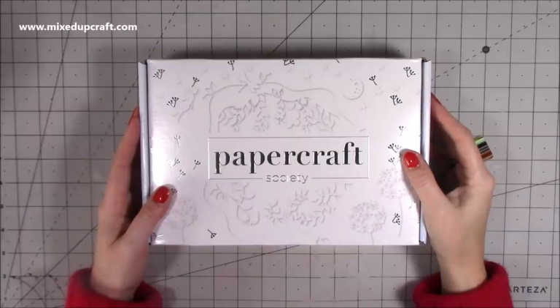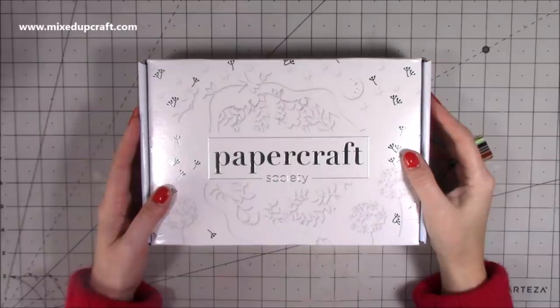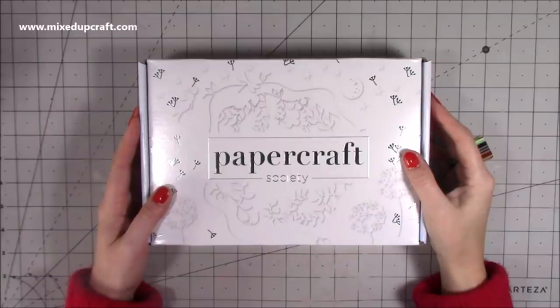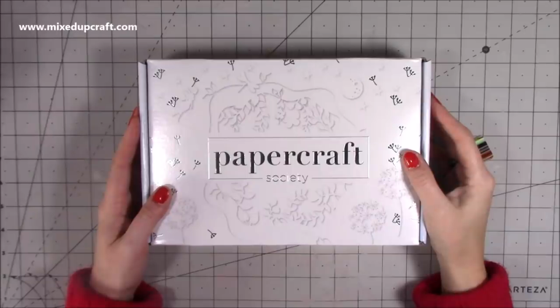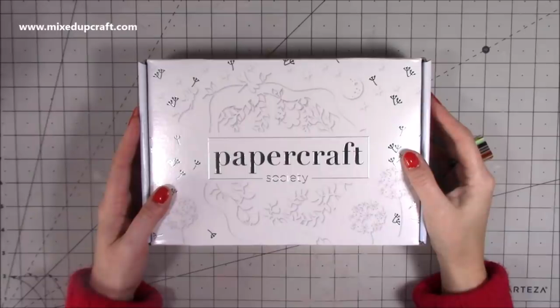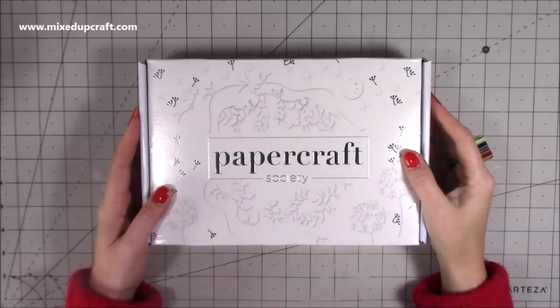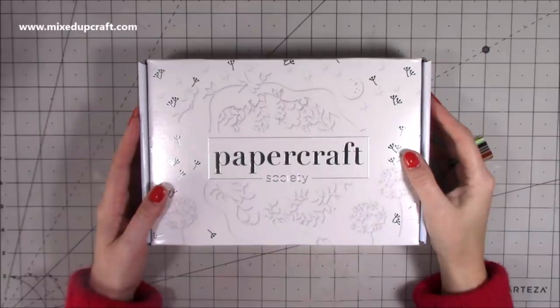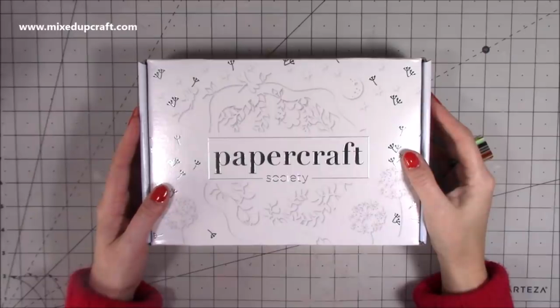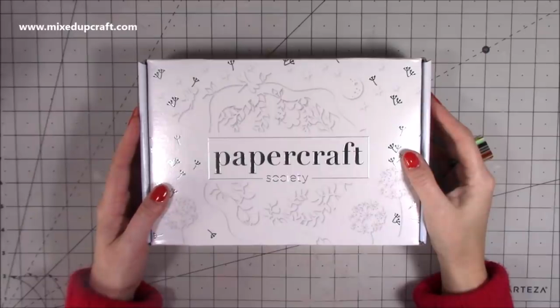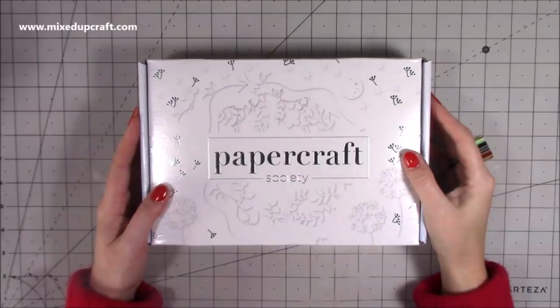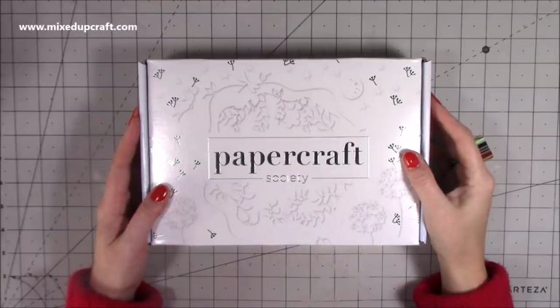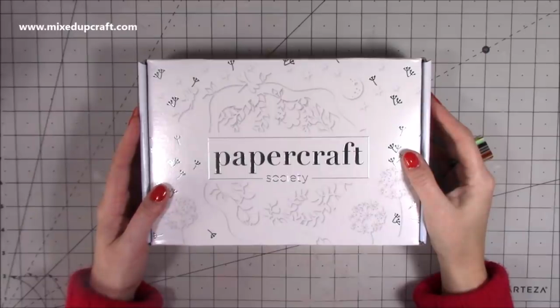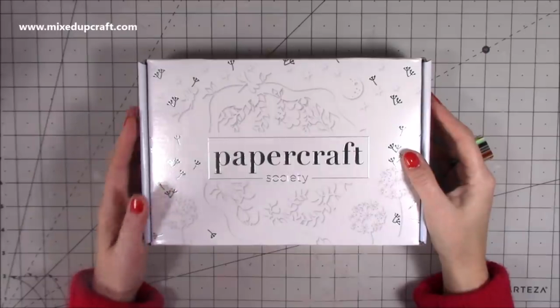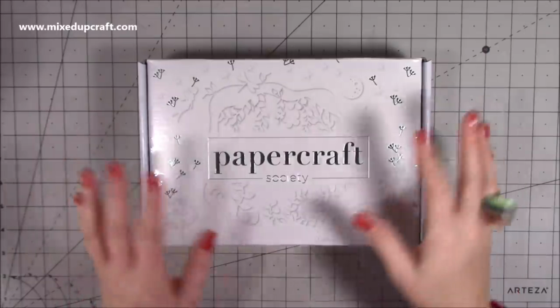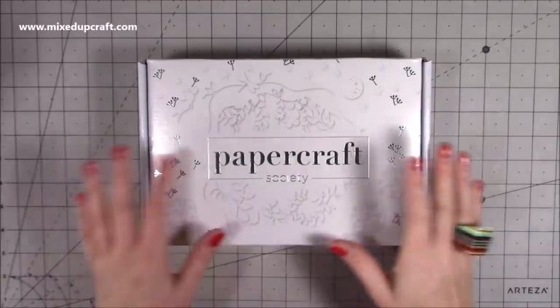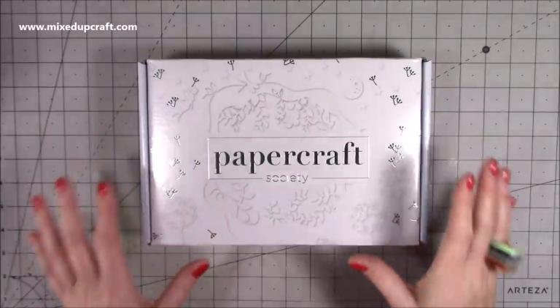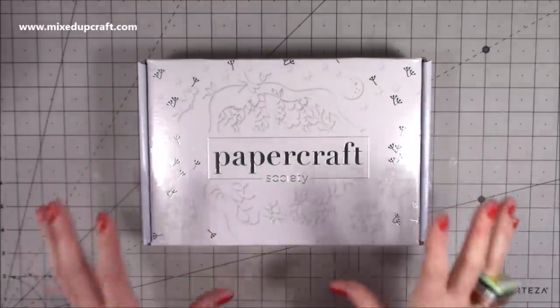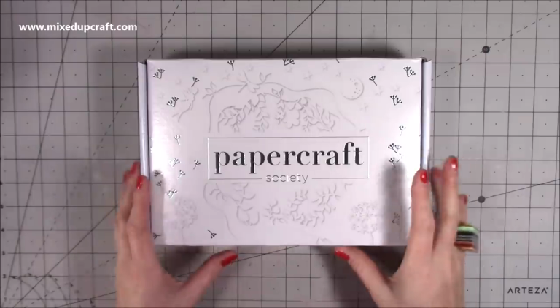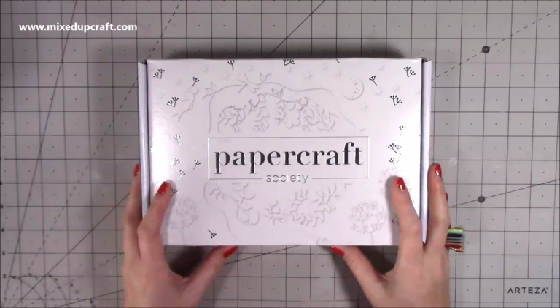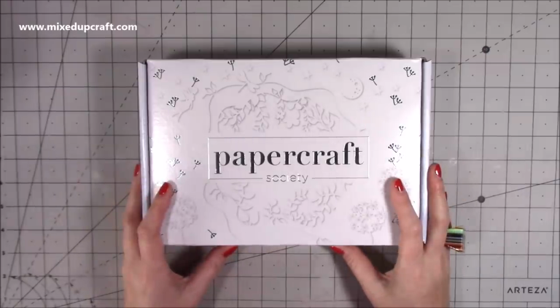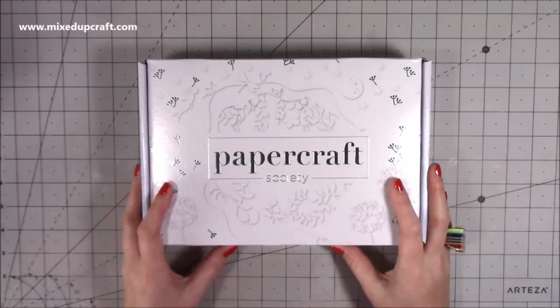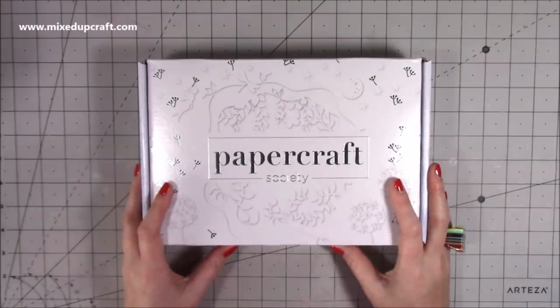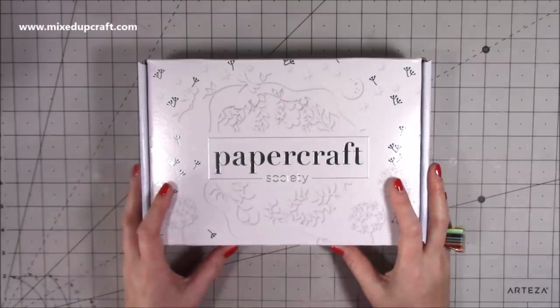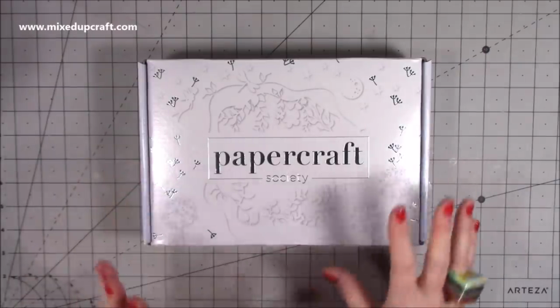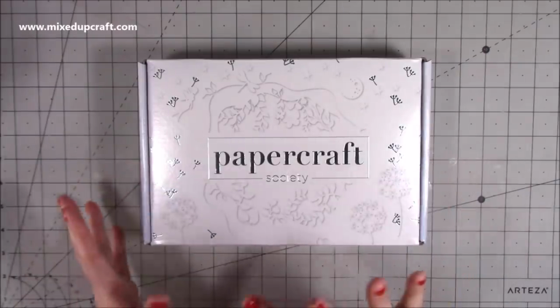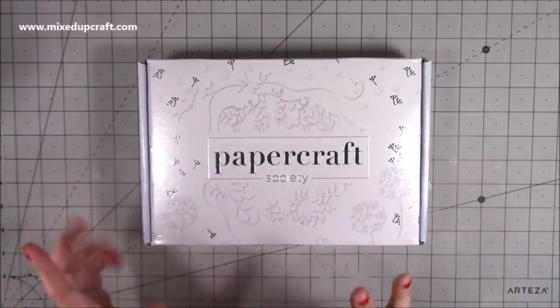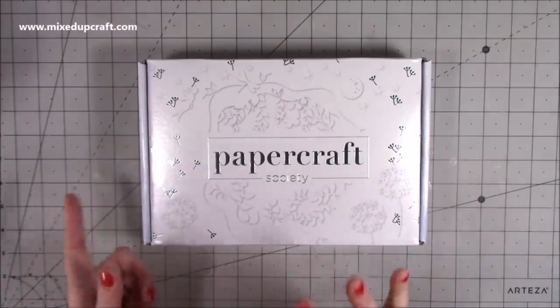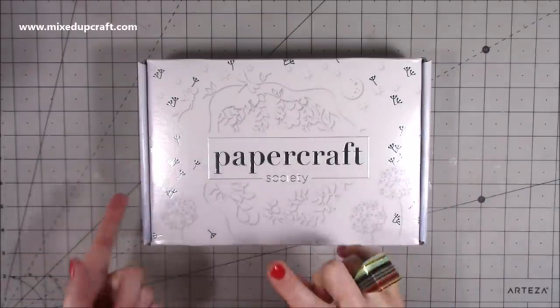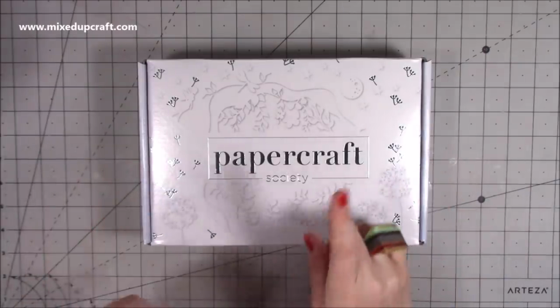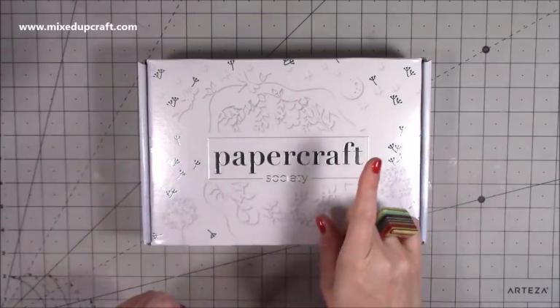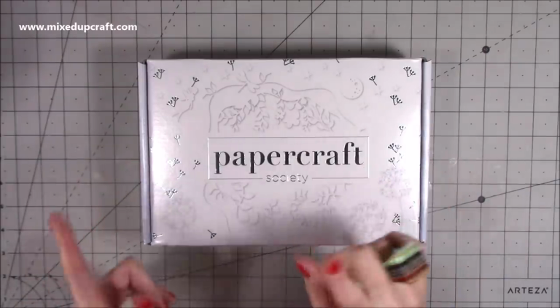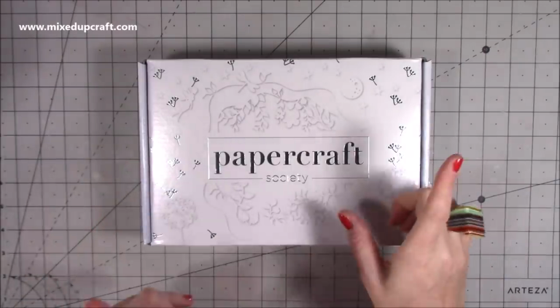Hi everybody, it's Sam at Mixed Up Craft. Thank you for watching my video today. I'm going to be doing the unboxing for the latest Papercraft Society kit. This is kit four, box four.